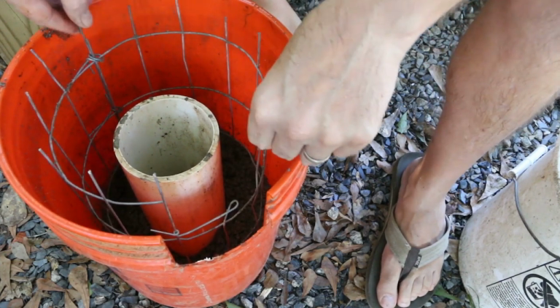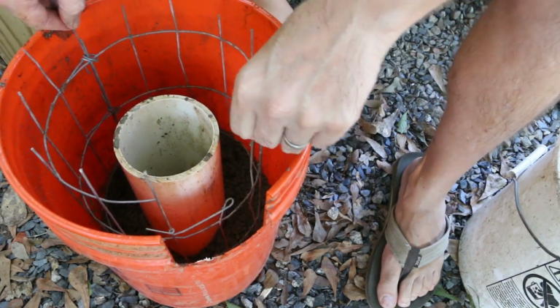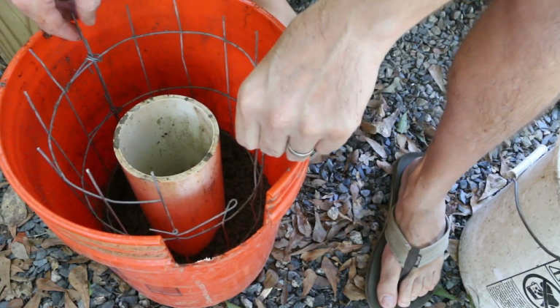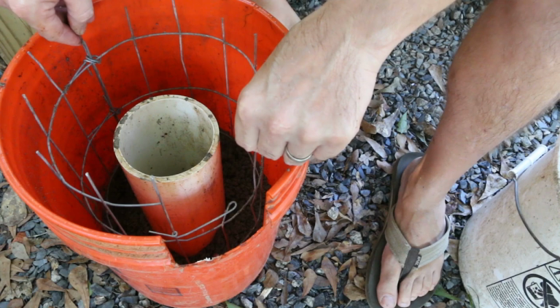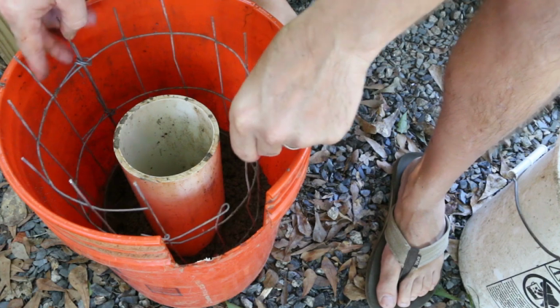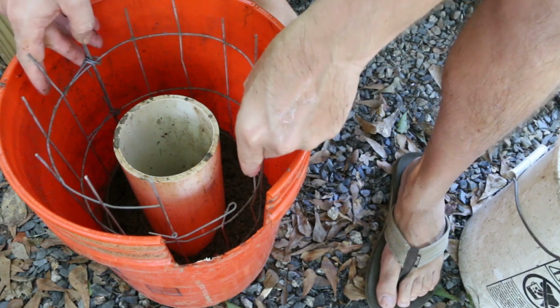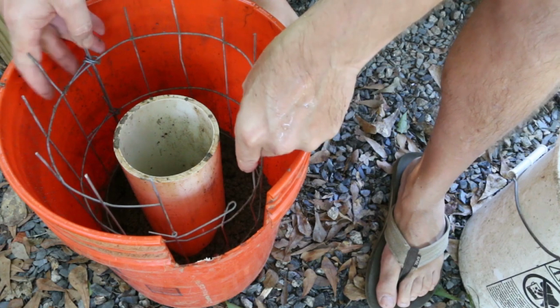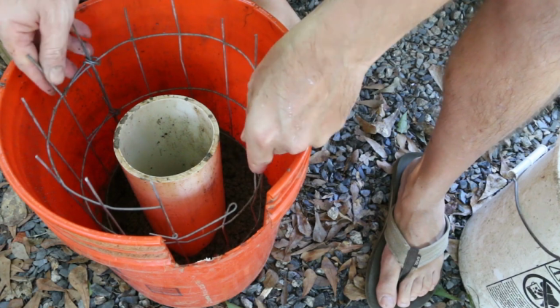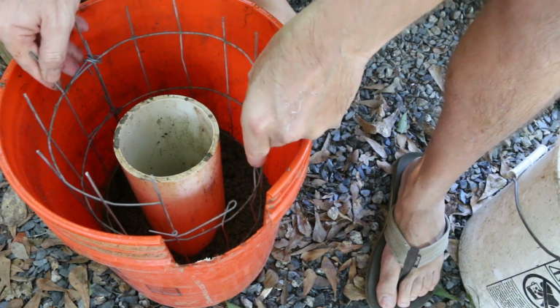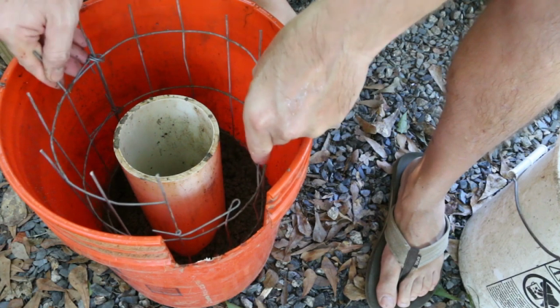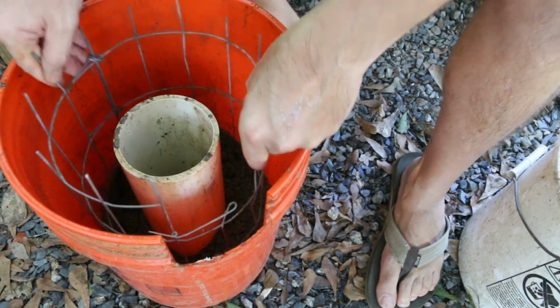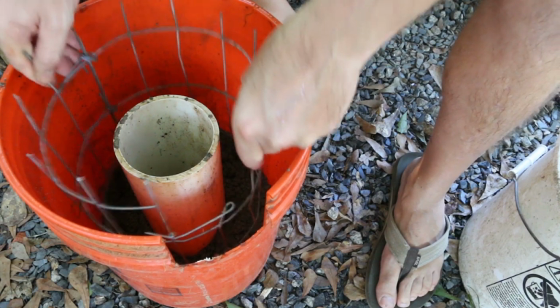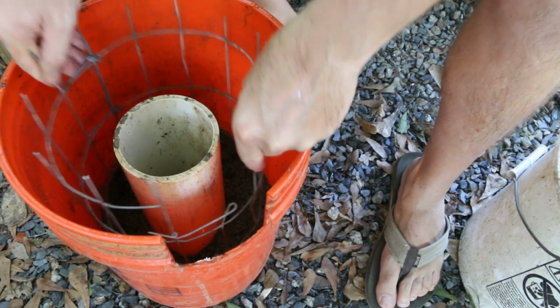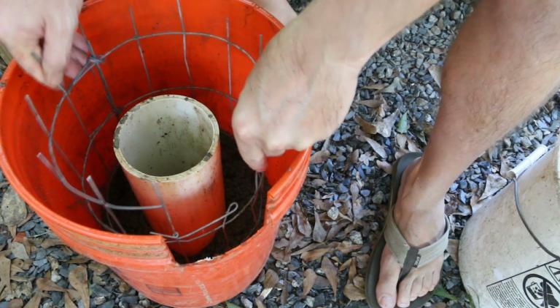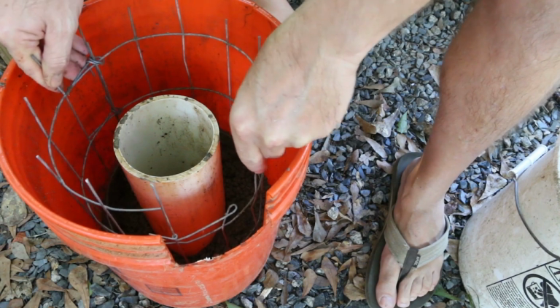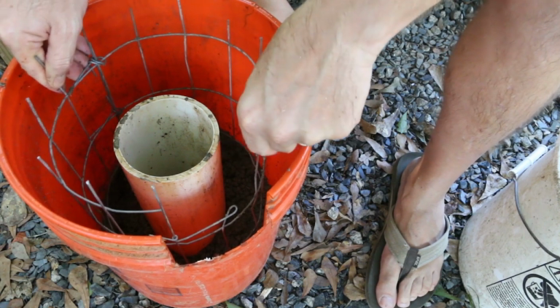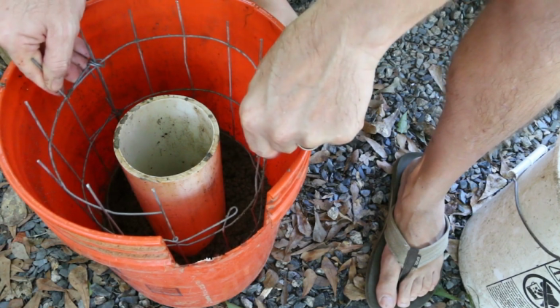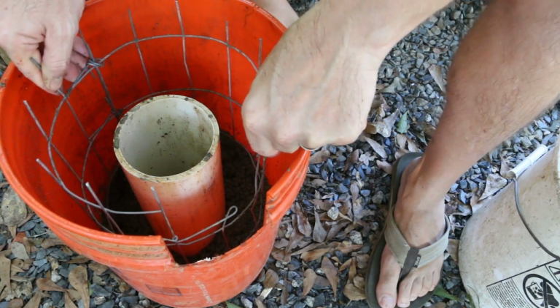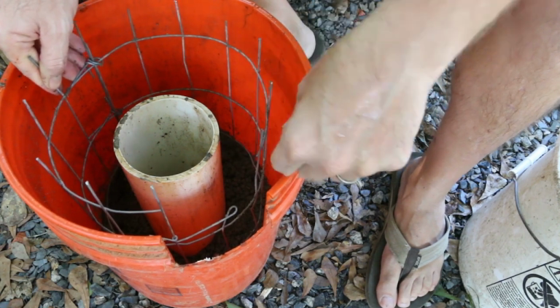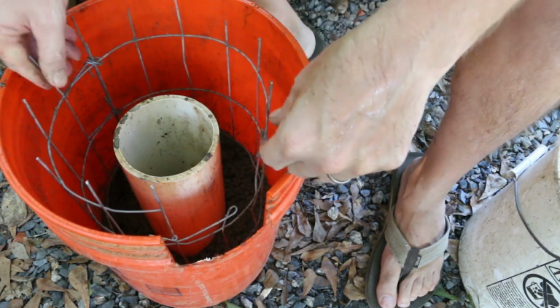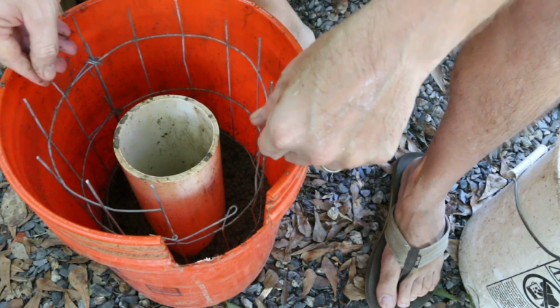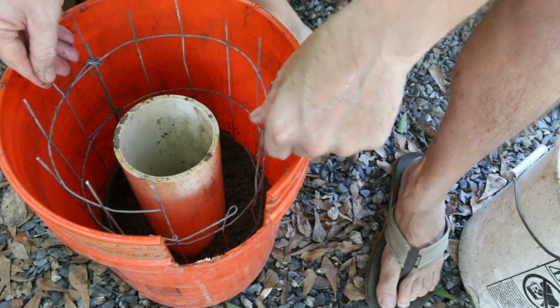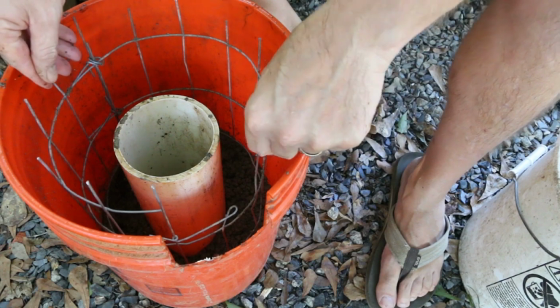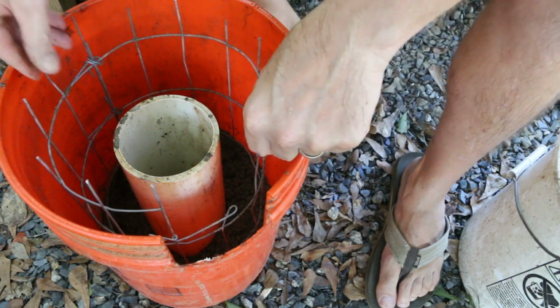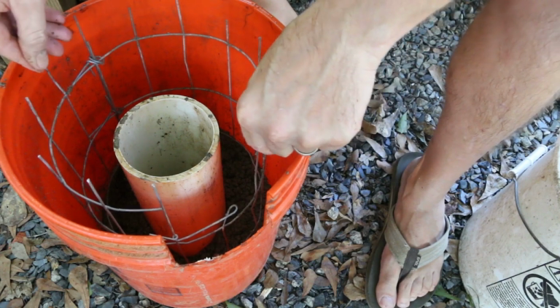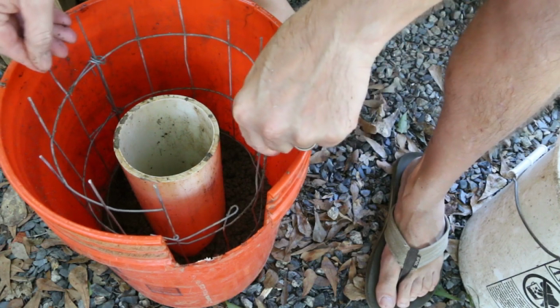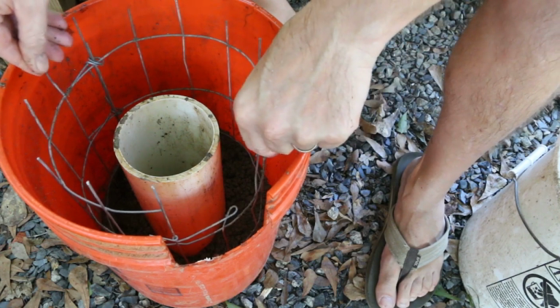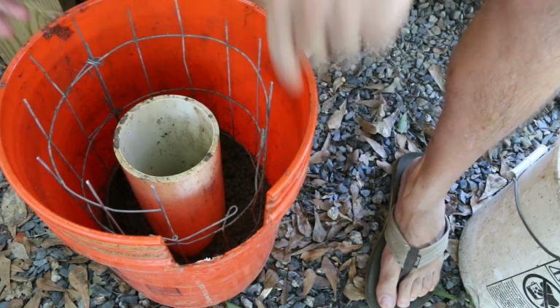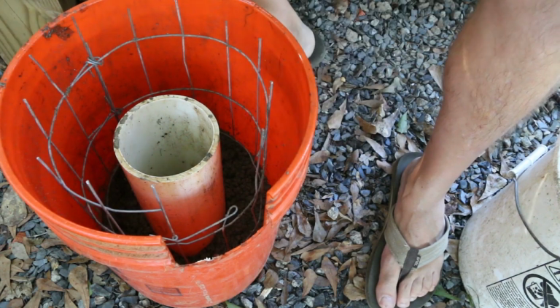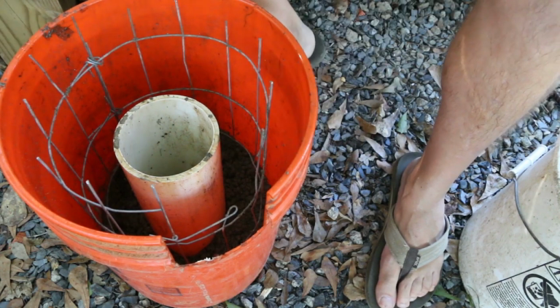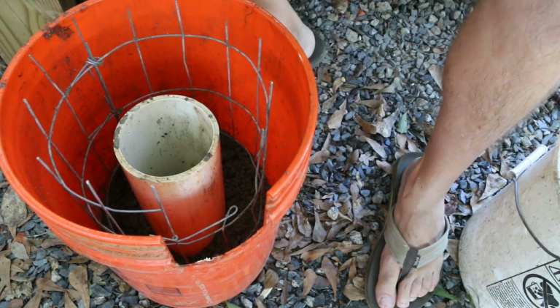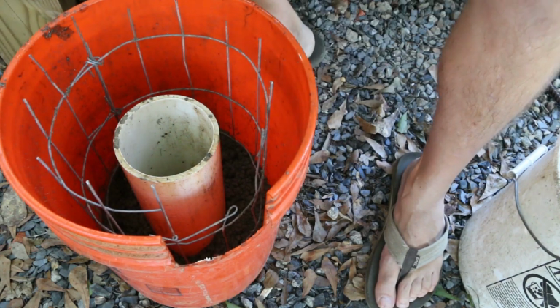I don't want my armature all the way to the bottom, so I've lifted it up a little bit. I've got about an inch of concrete underneath it — half an inch to an inch should be fine.